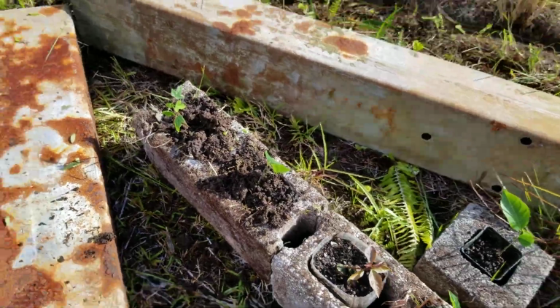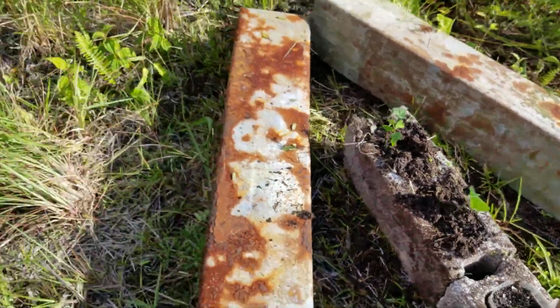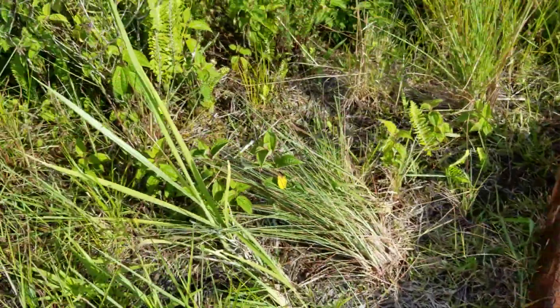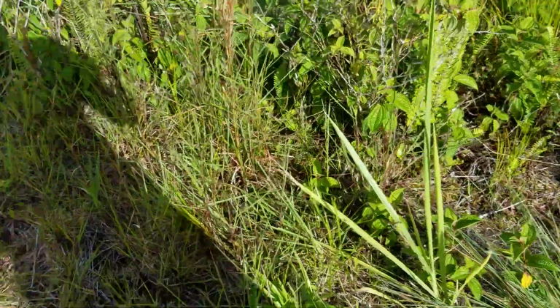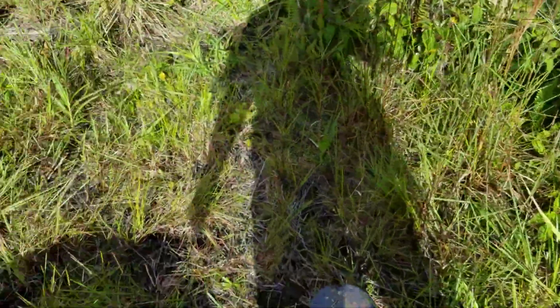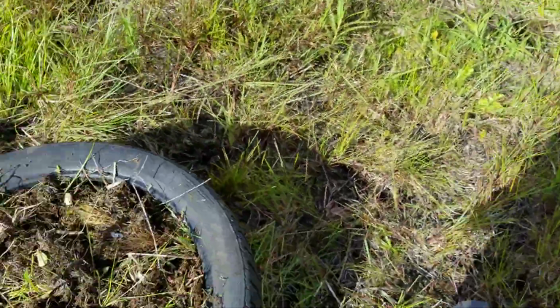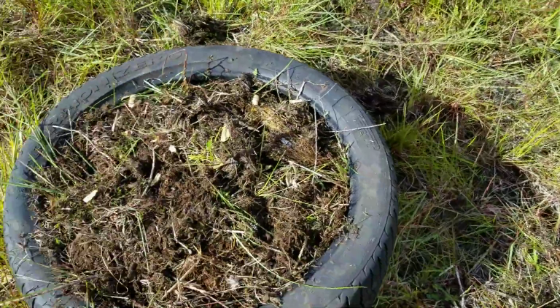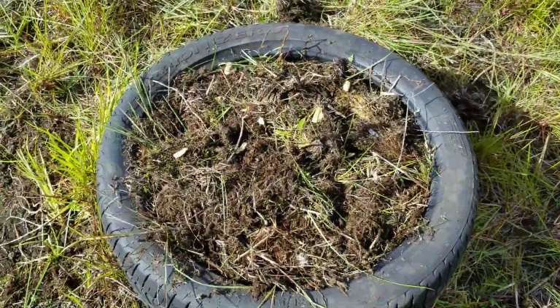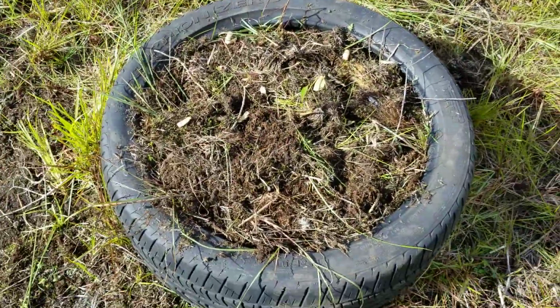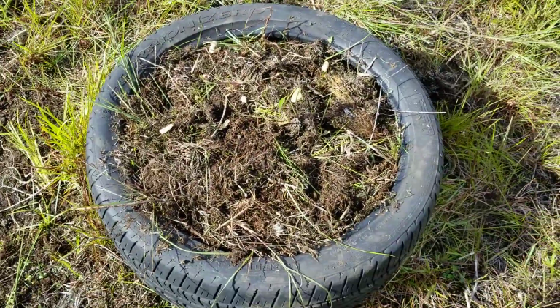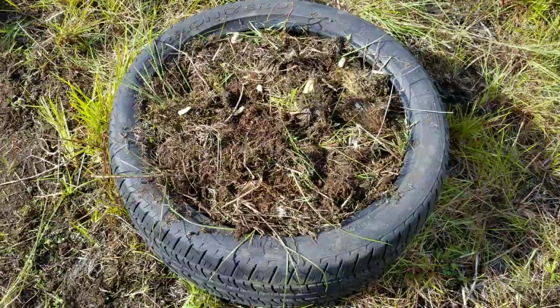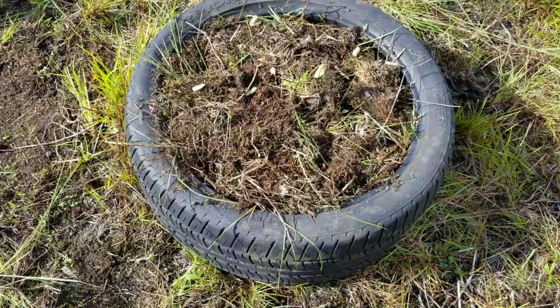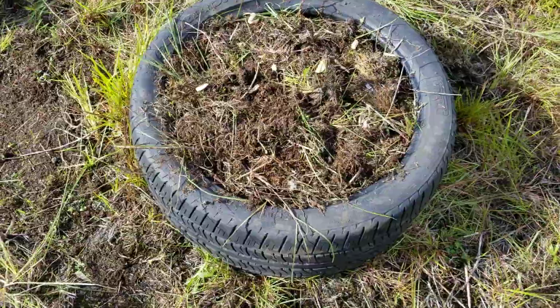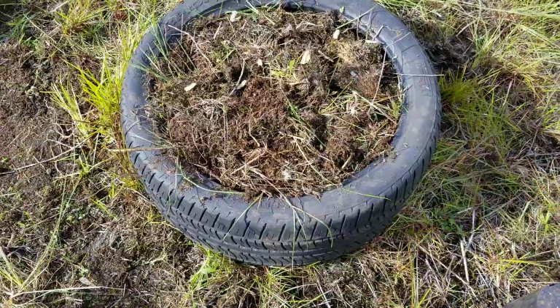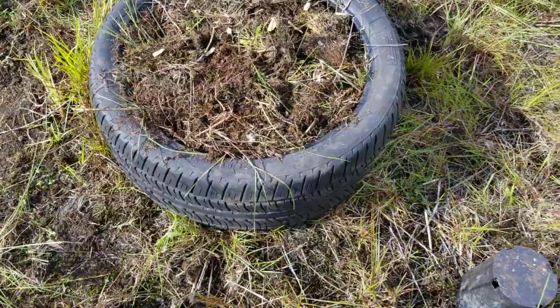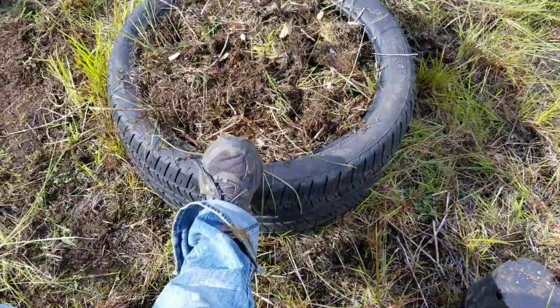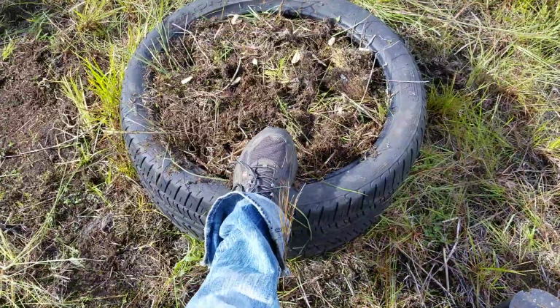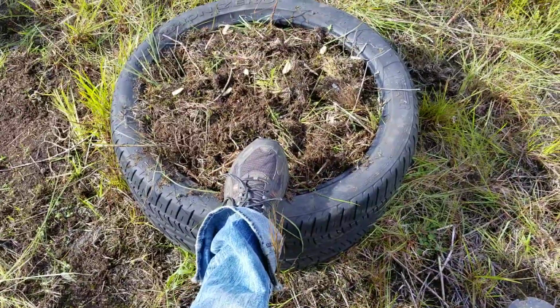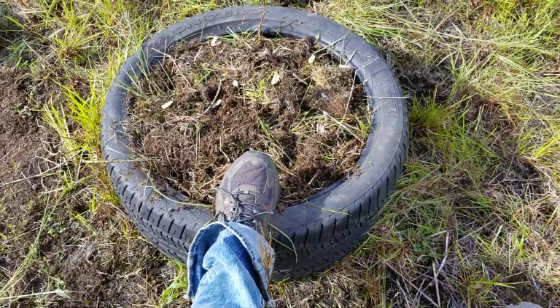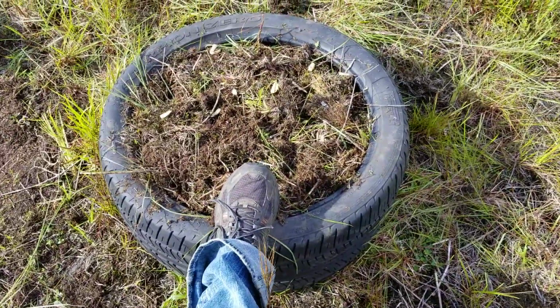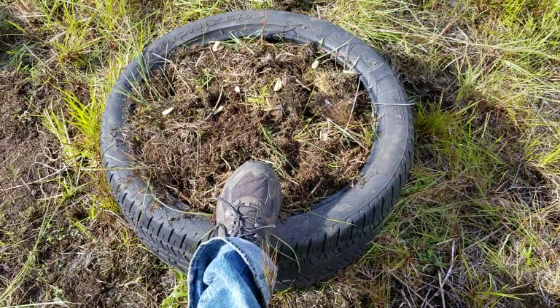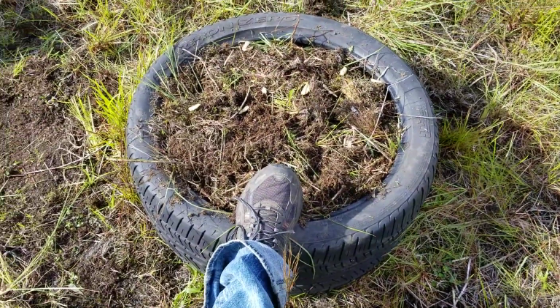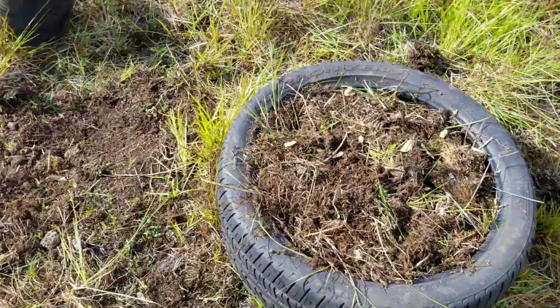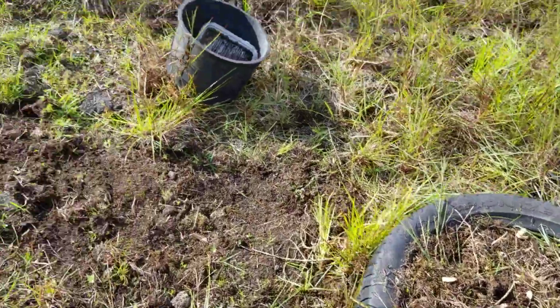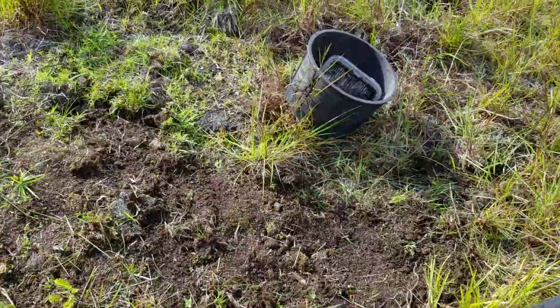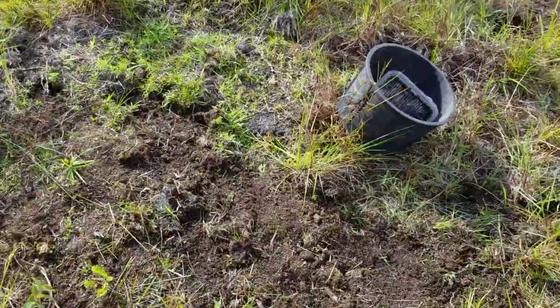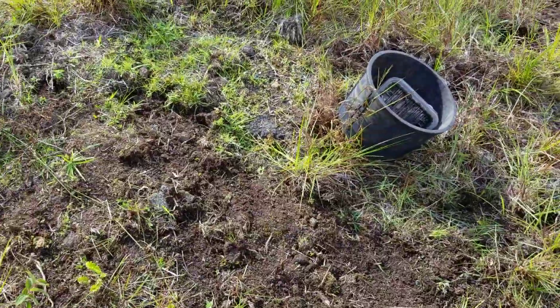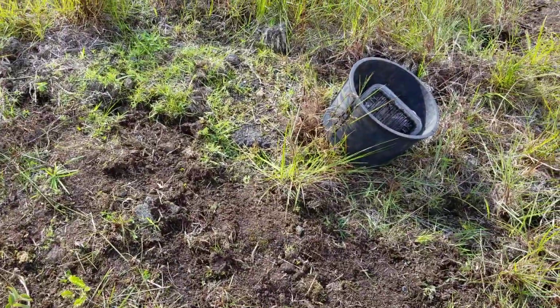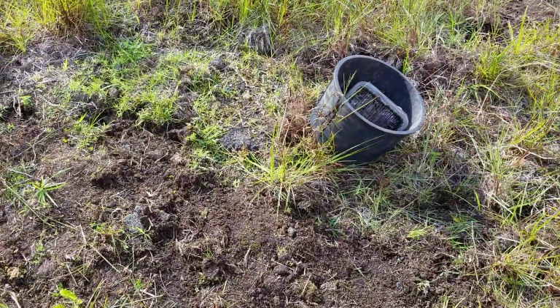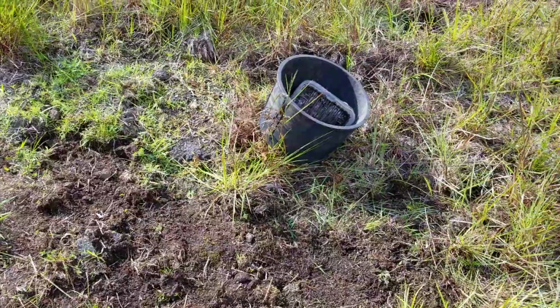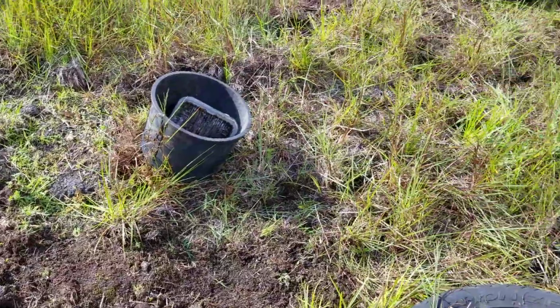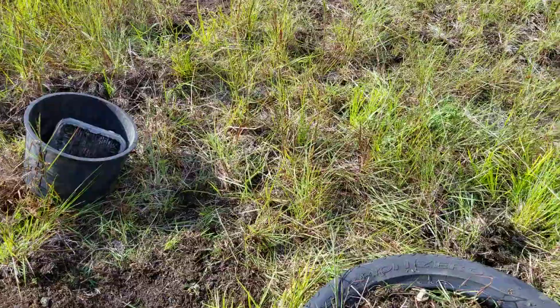Hopefully it'll rain tonight and I'll be happy. I'm trying some tire experiments. These are very large tires, you can see. I filled it full of sod and with dirt I could scrounge up on the lava.